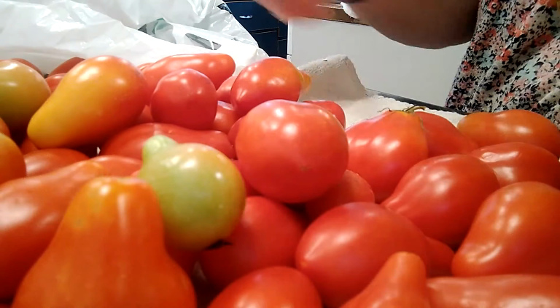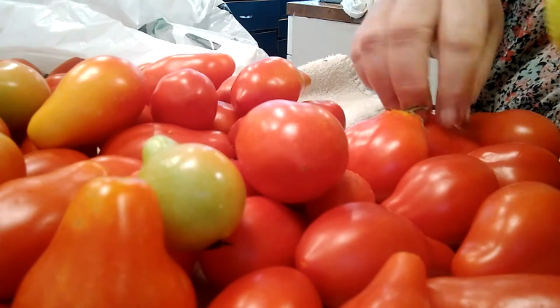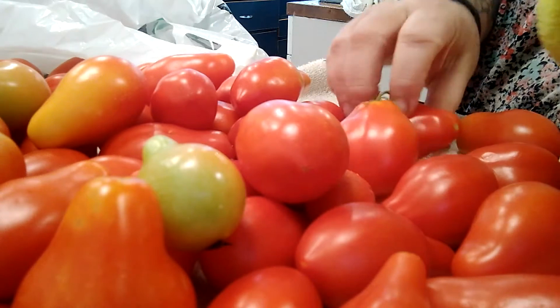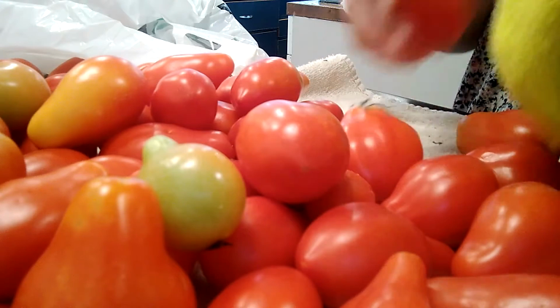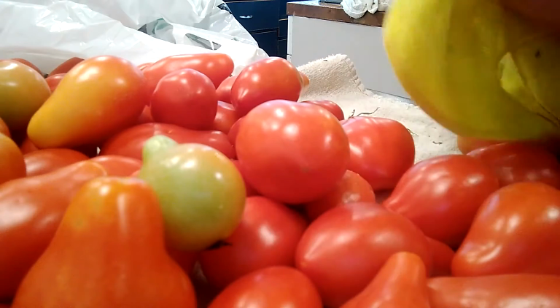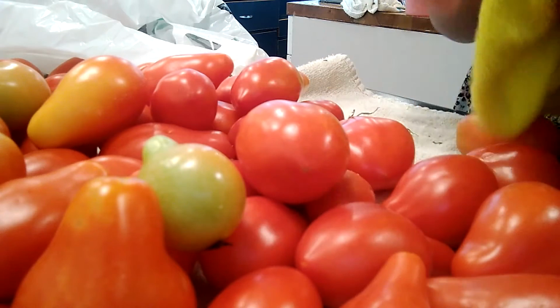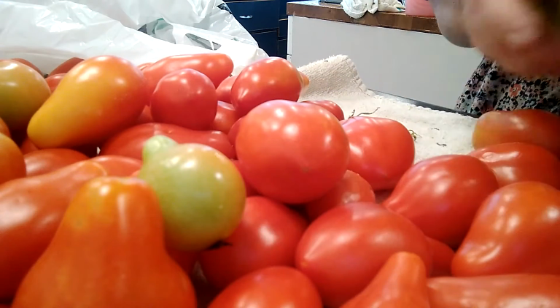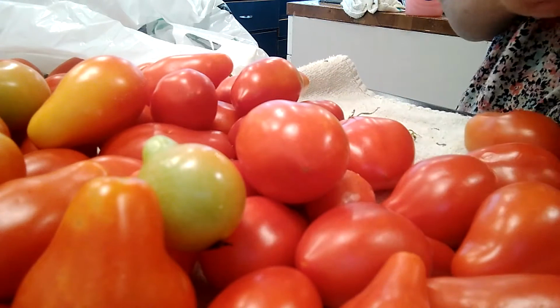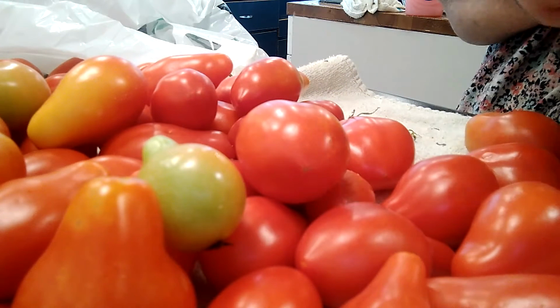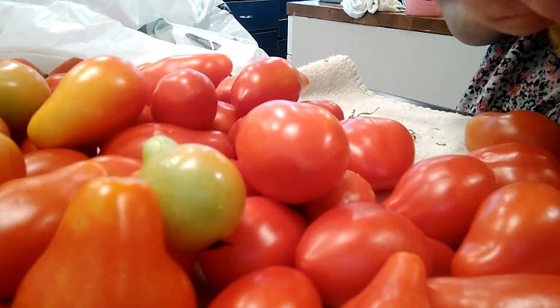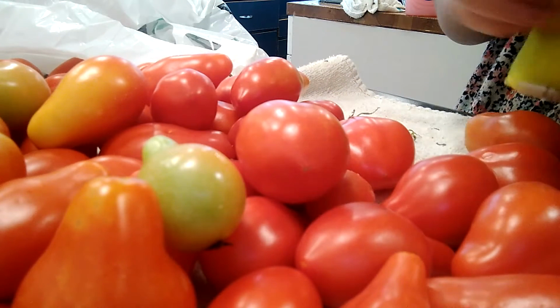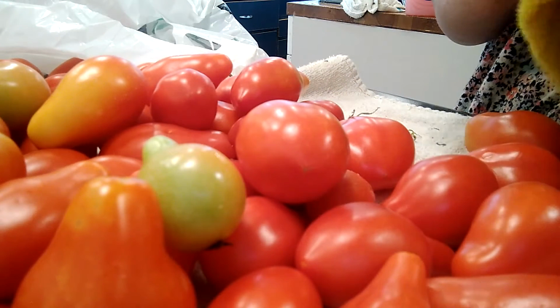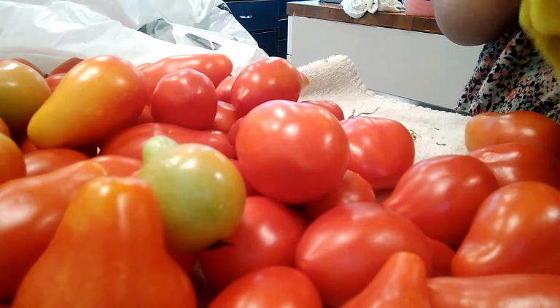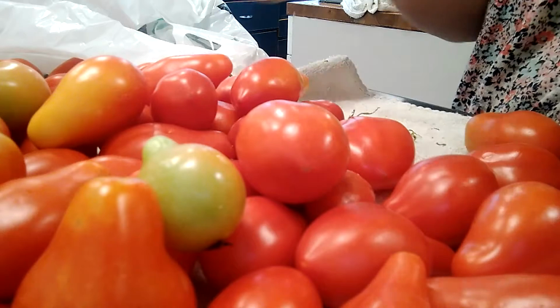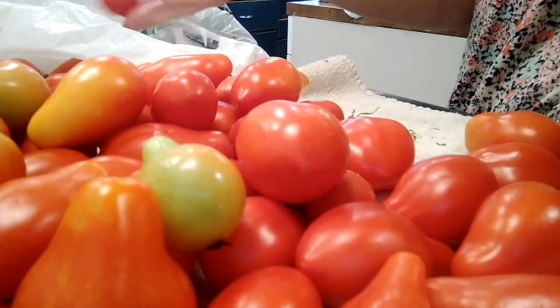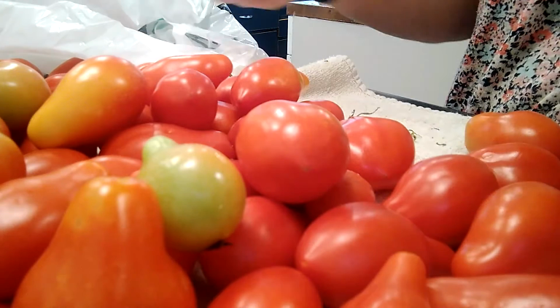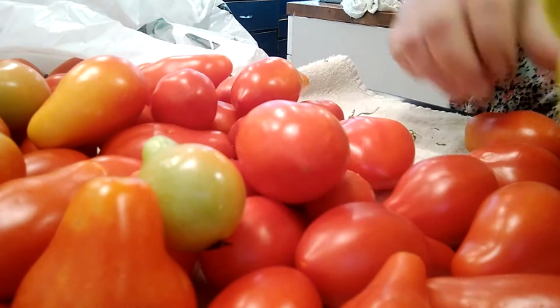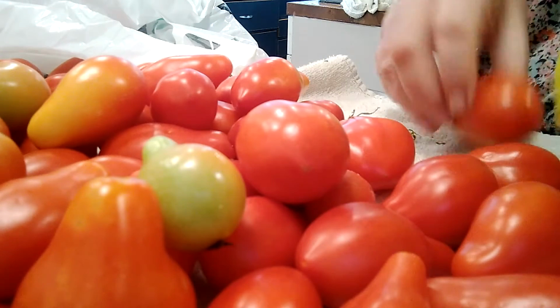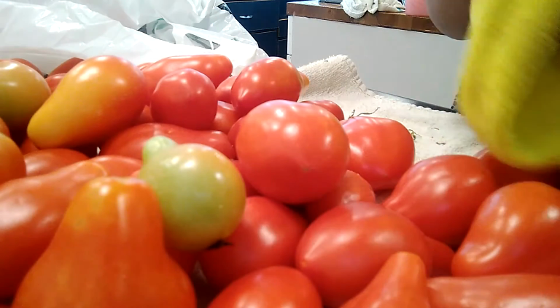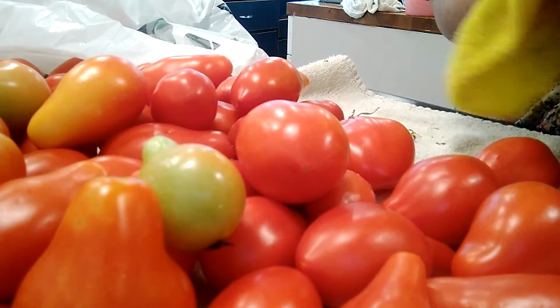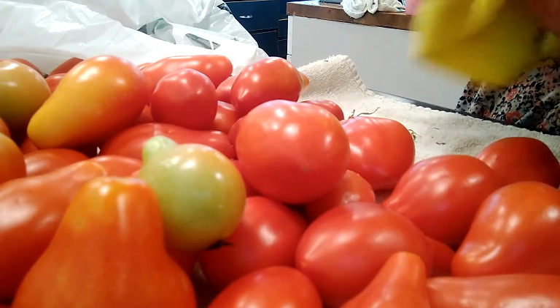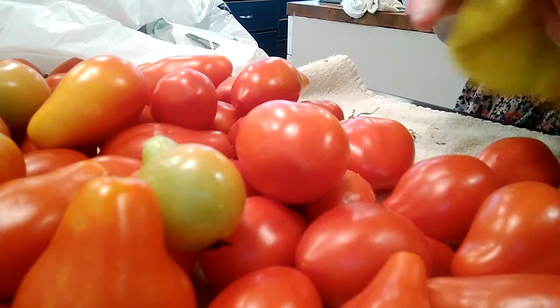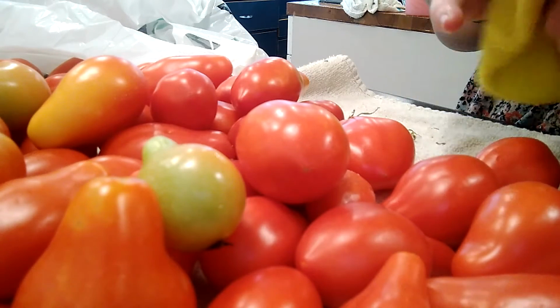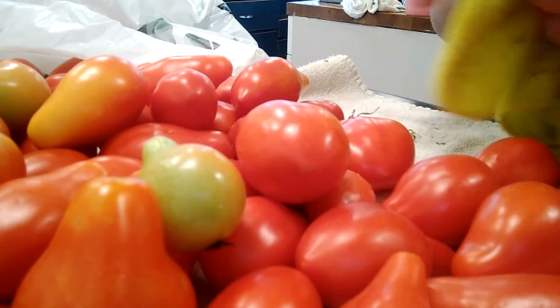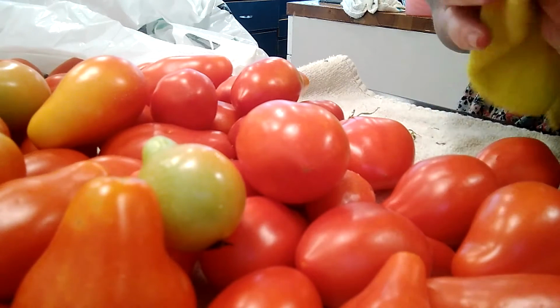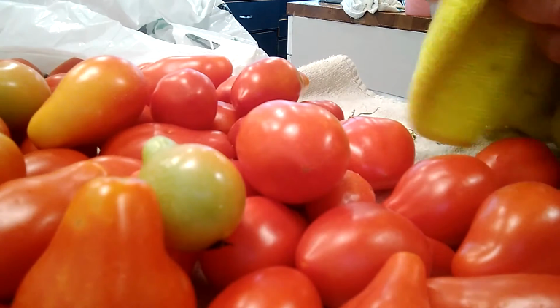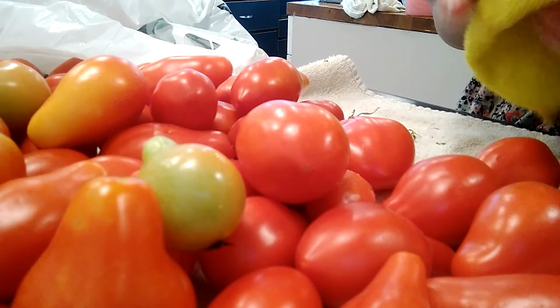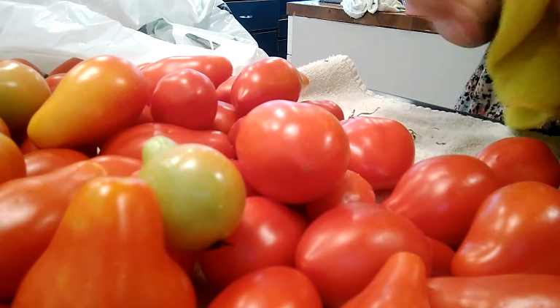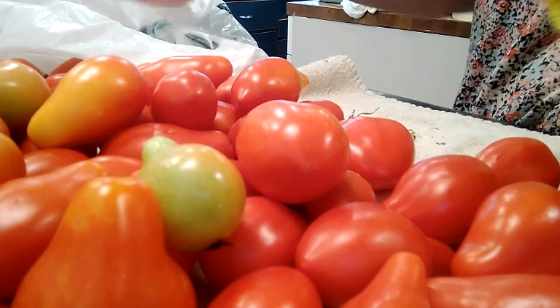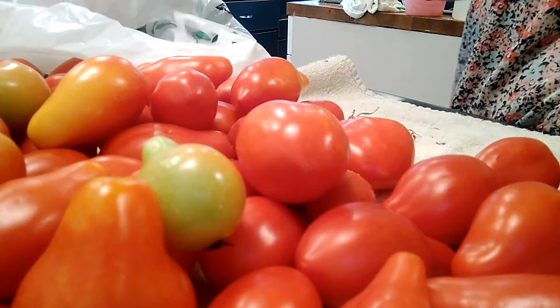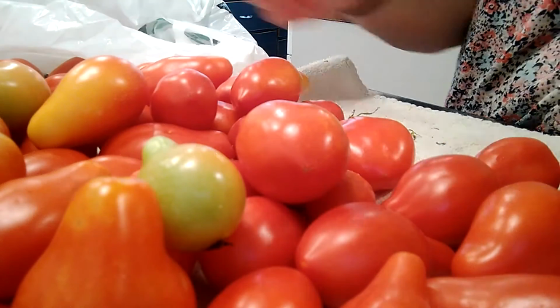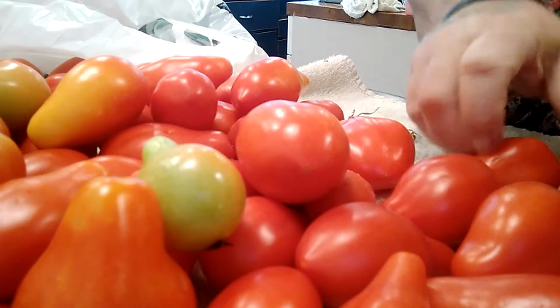Now this is my third bag. I expect I will have five or six bags, and I'm hoping I'll have about maybe 50 or 60 pounds of tomatoes by the time I'm done.